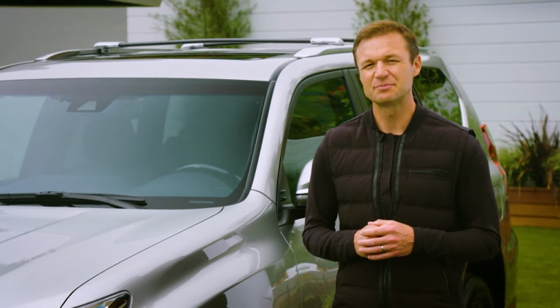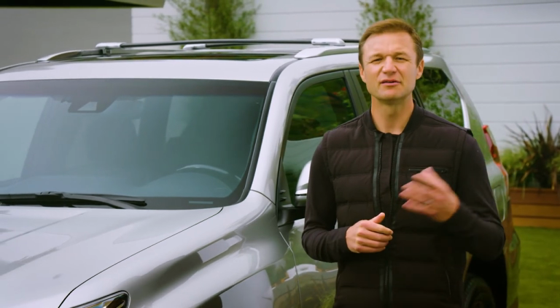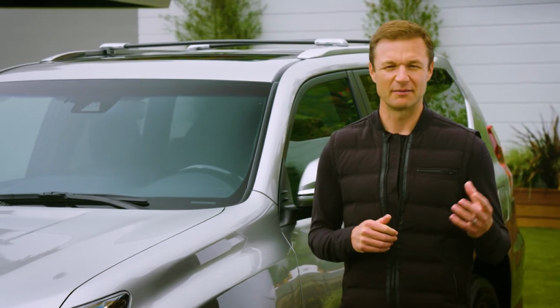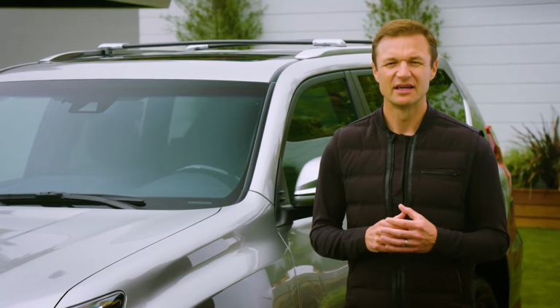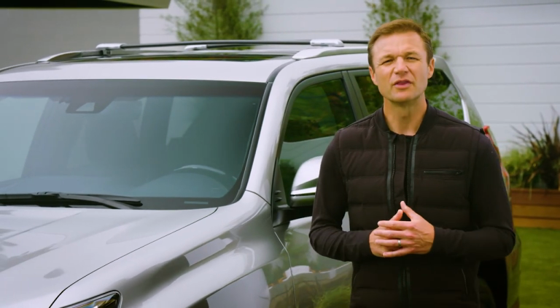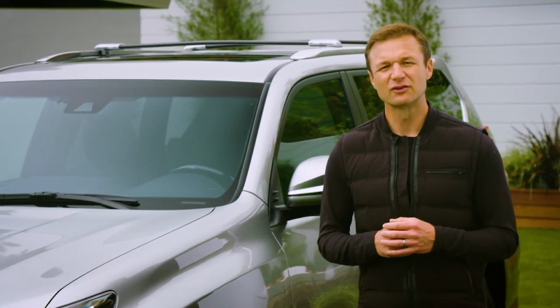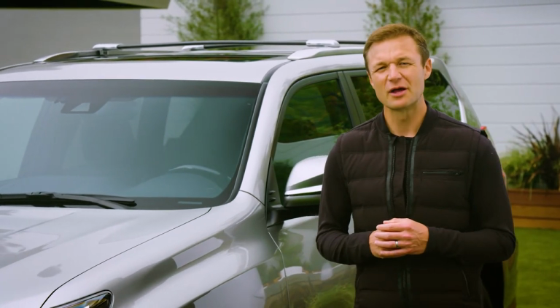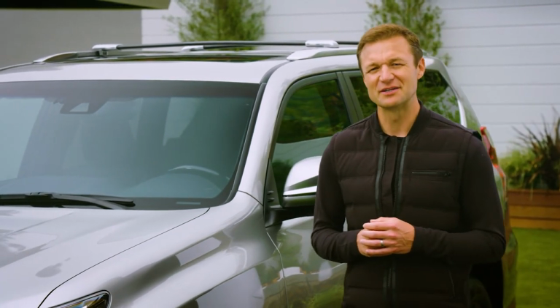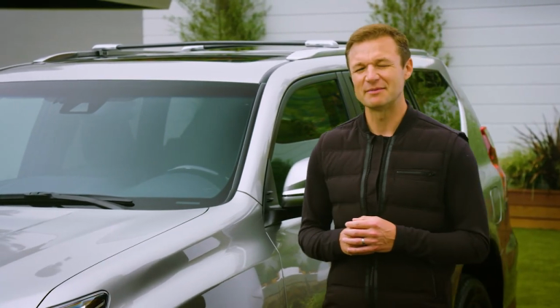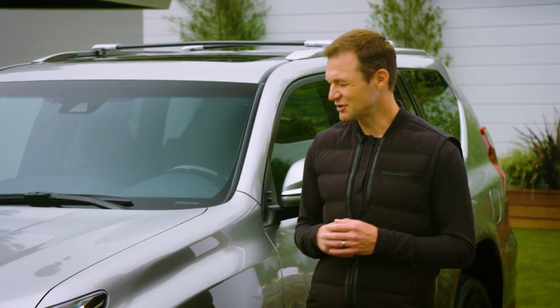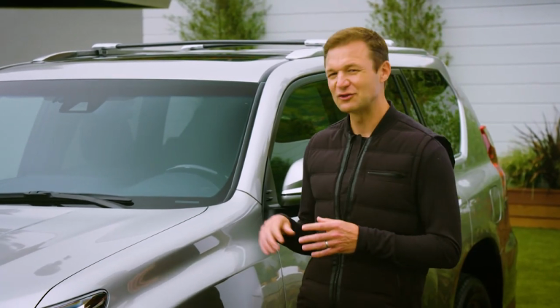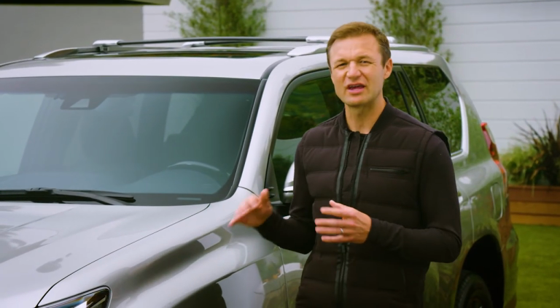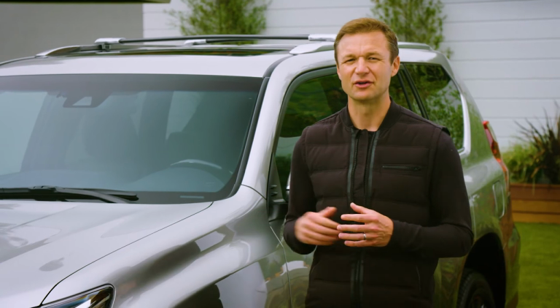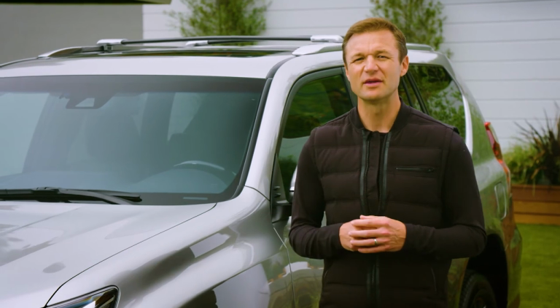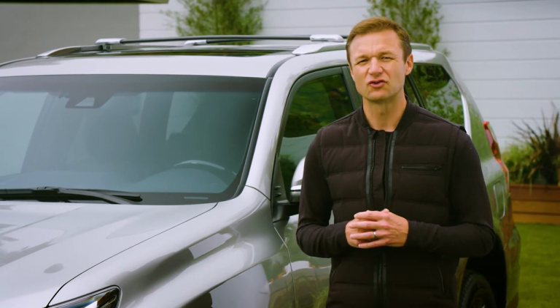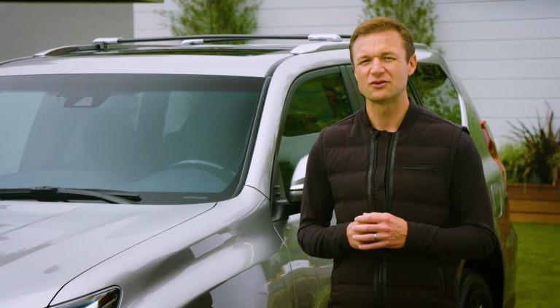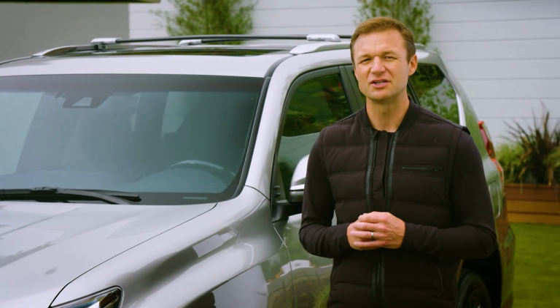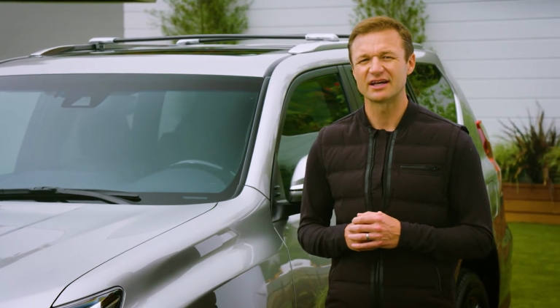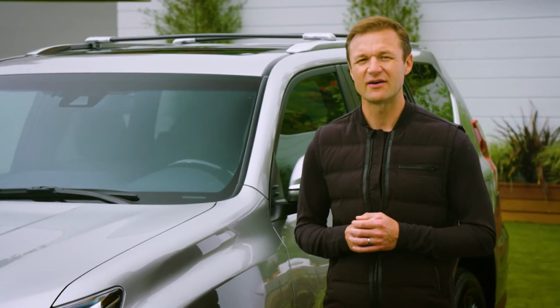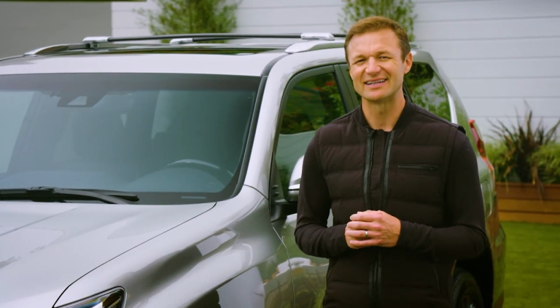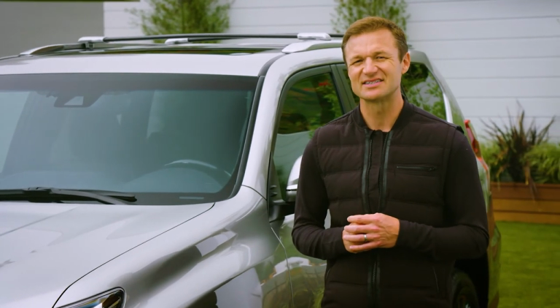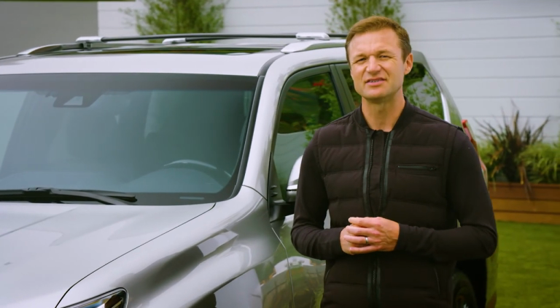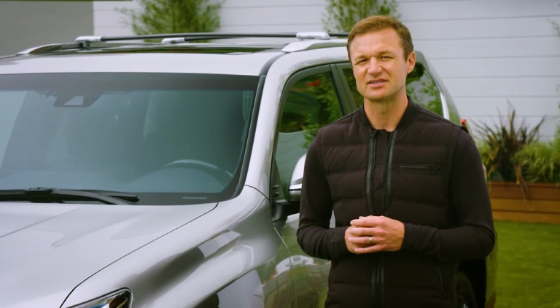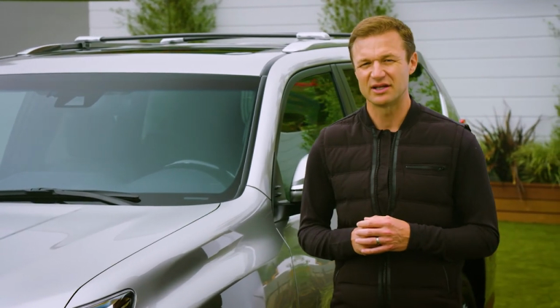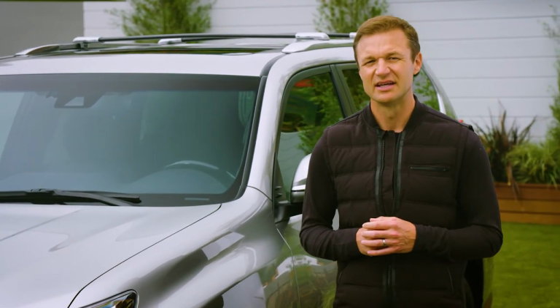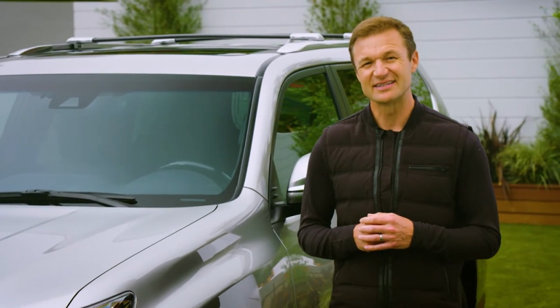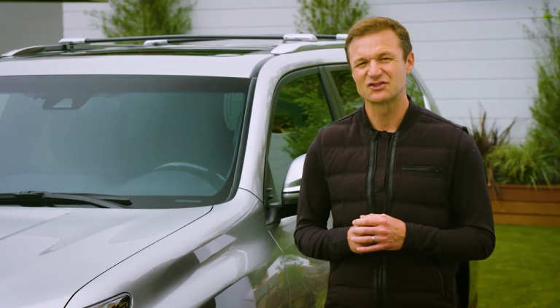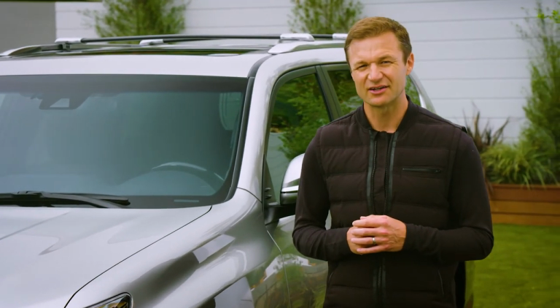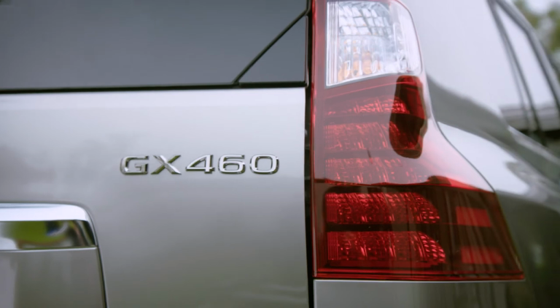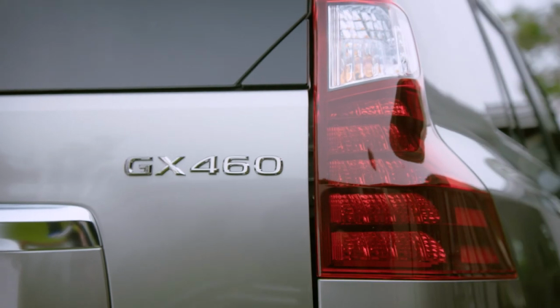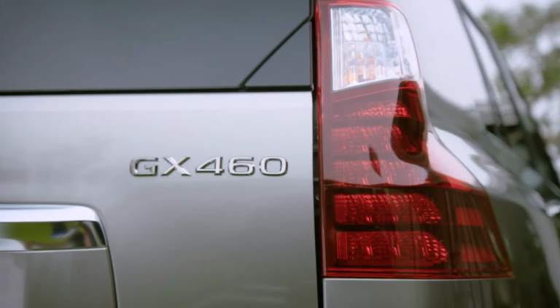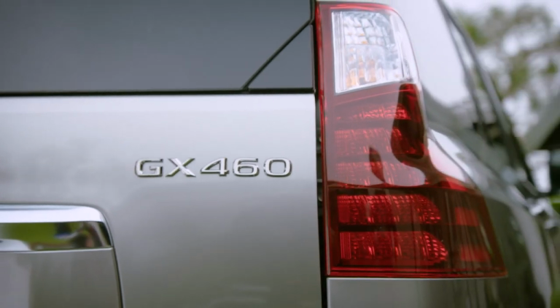Speaking of family, when the Bells load up in this baby, we just feel safer knowing that the 2020 GX now has Lexus Safety System Plus that is now standard. There's much more, of course.